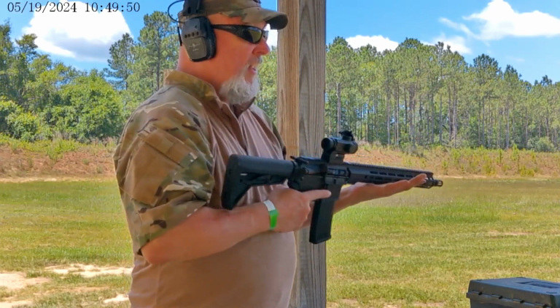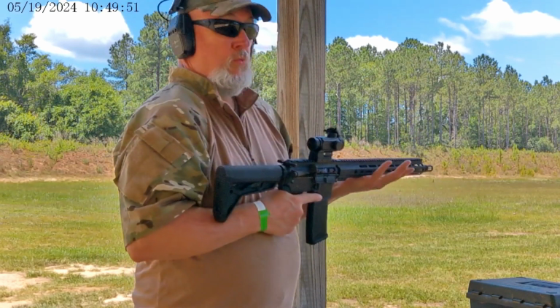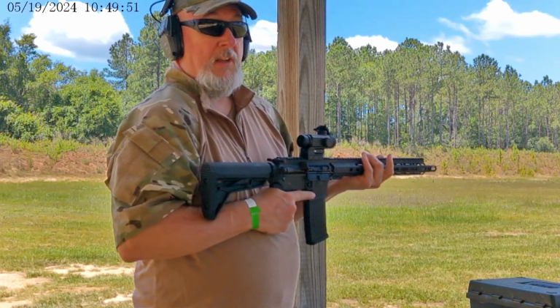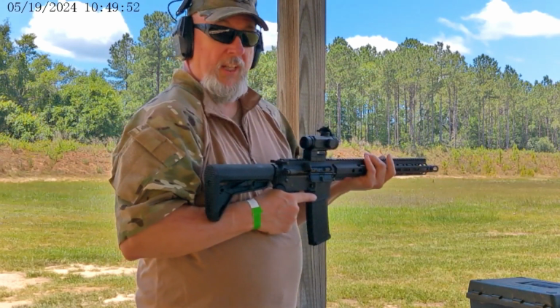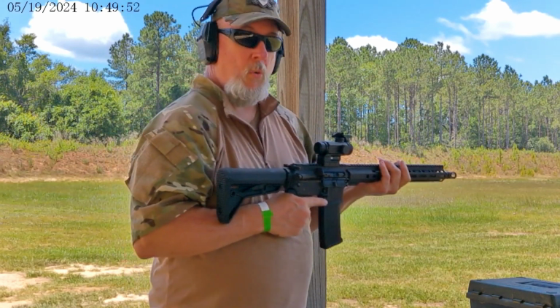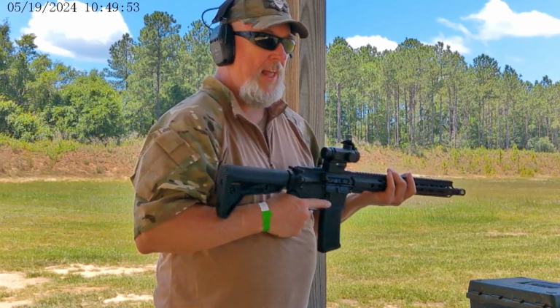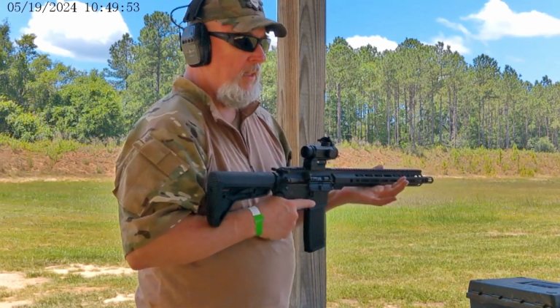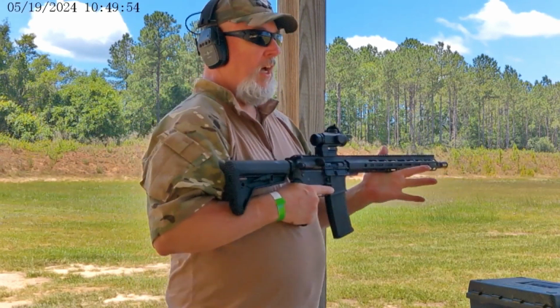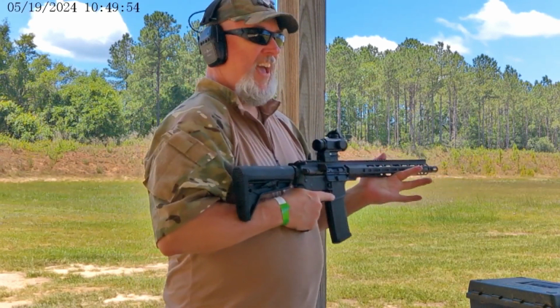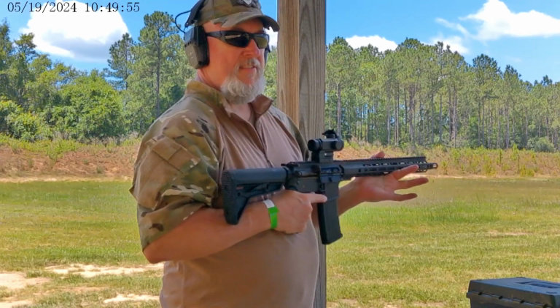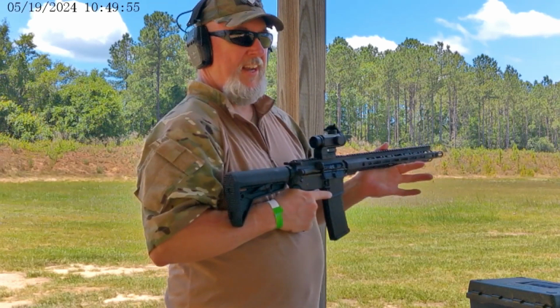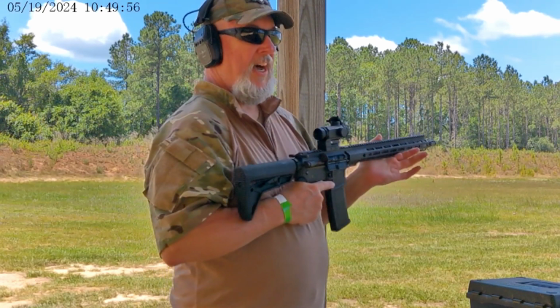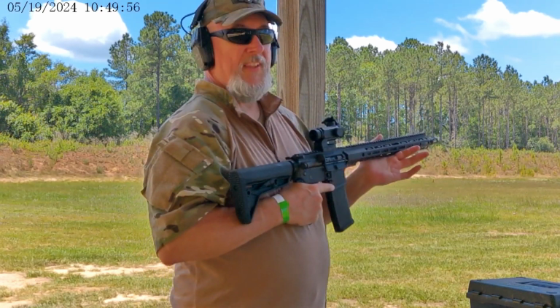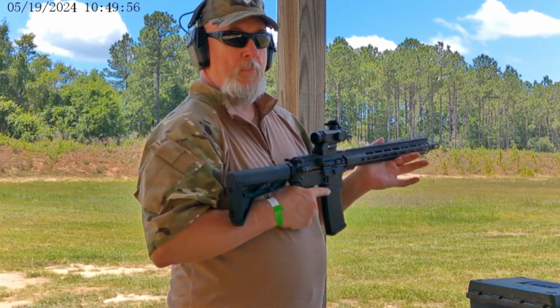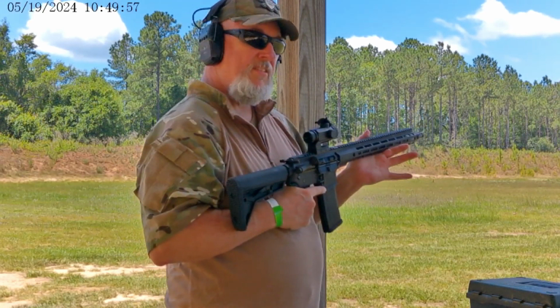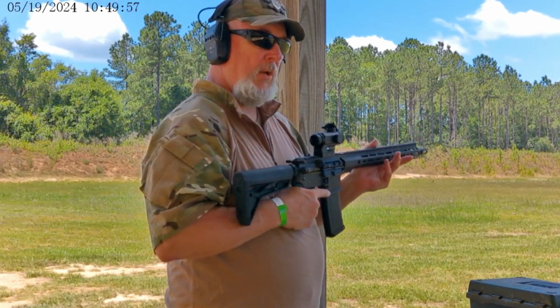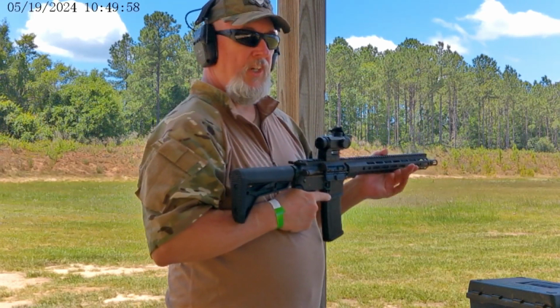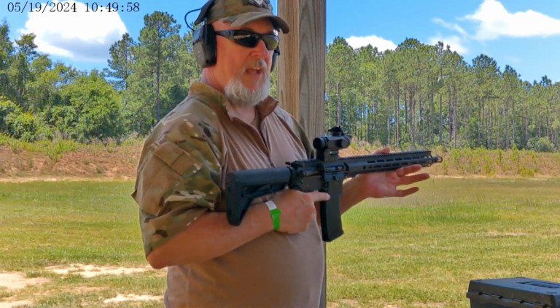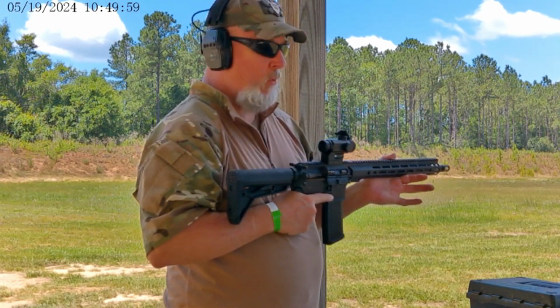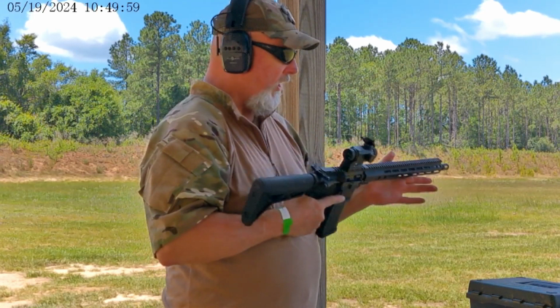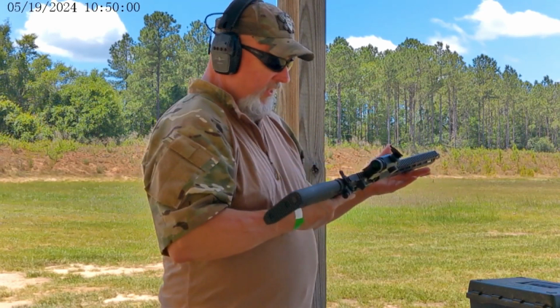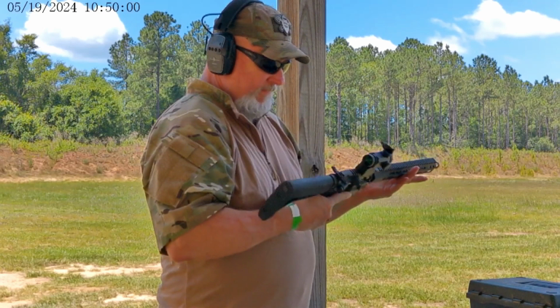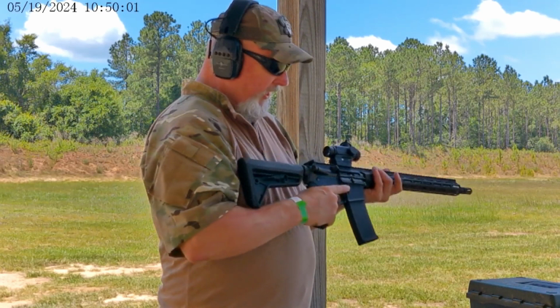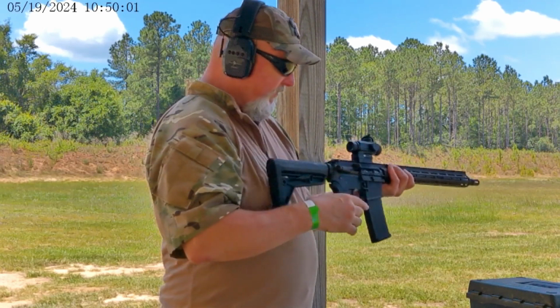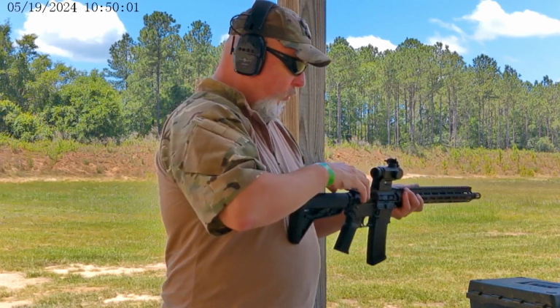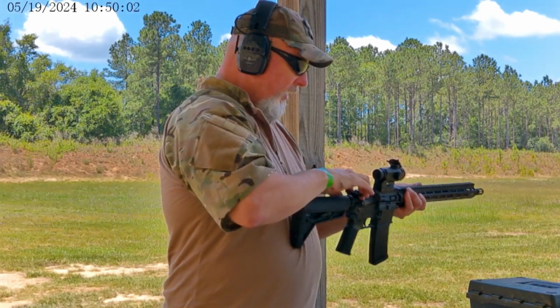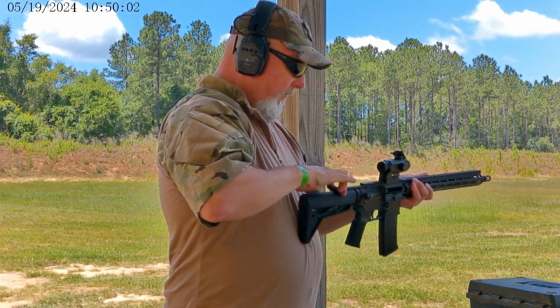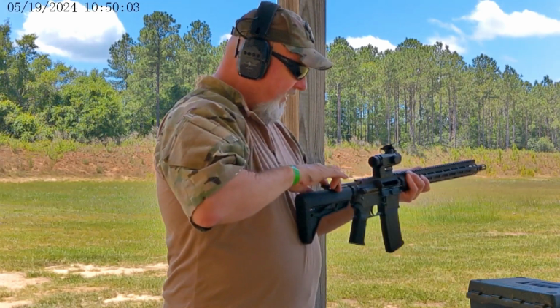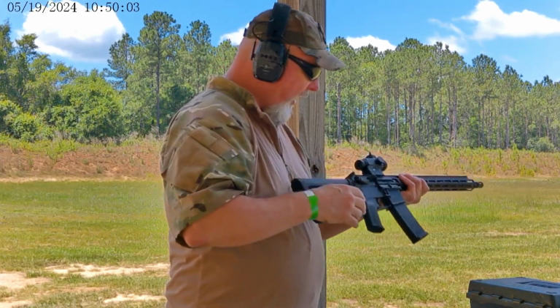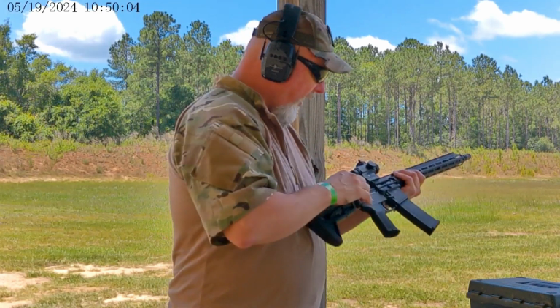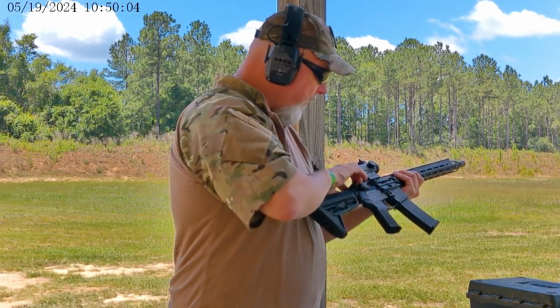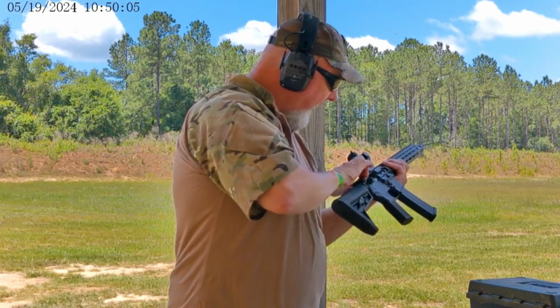It really does quite well. Fast picture sighting, both eyes open — squint a little bit with your left, however you want to do it. This really does very well. I can see why a lot of people like it.